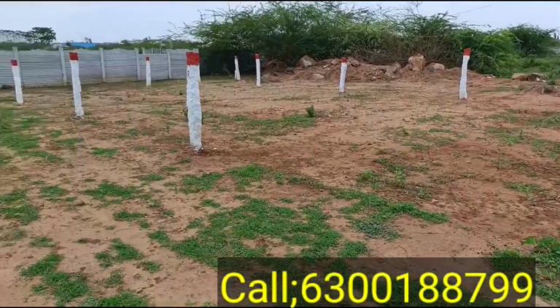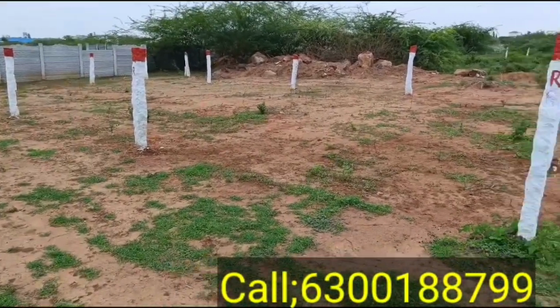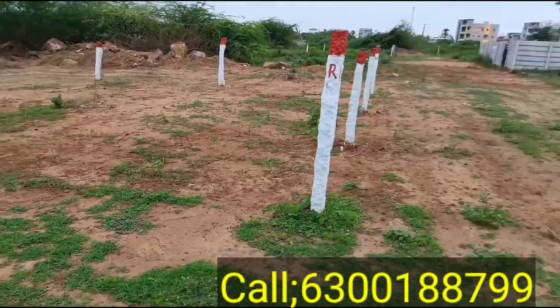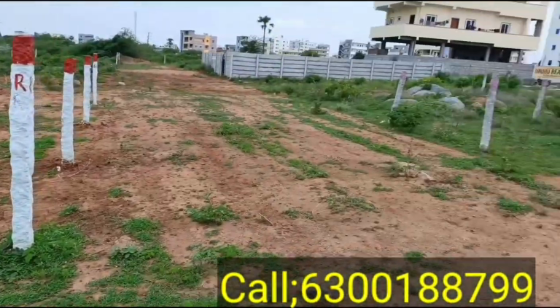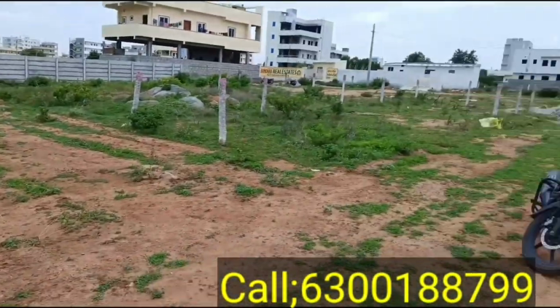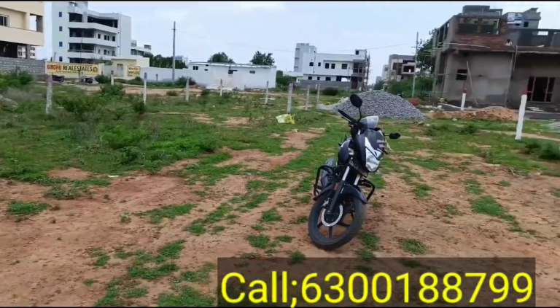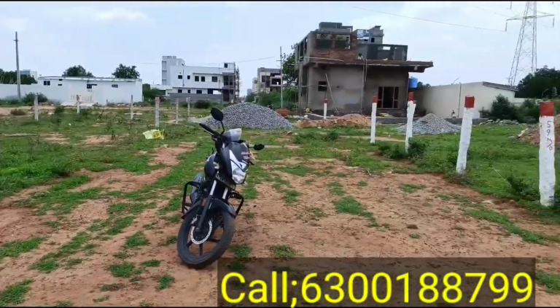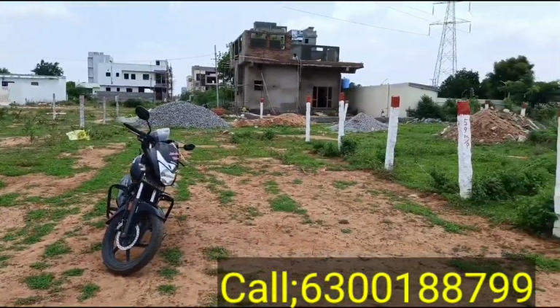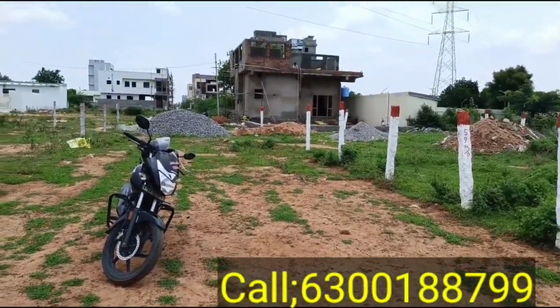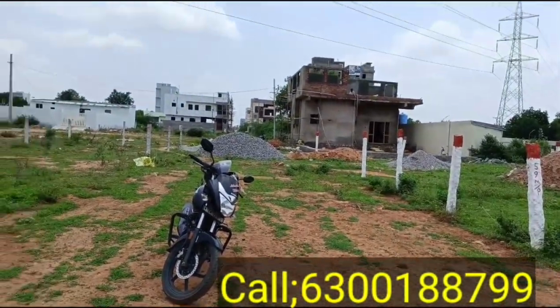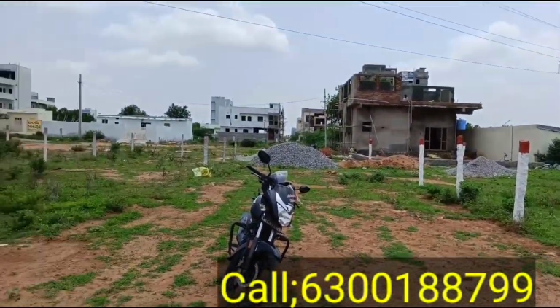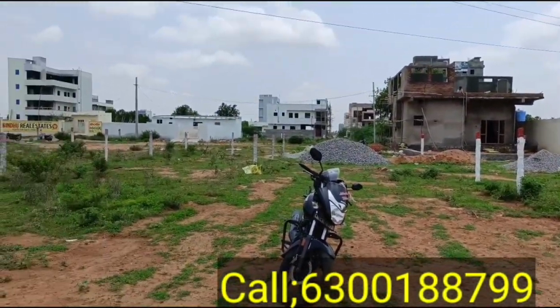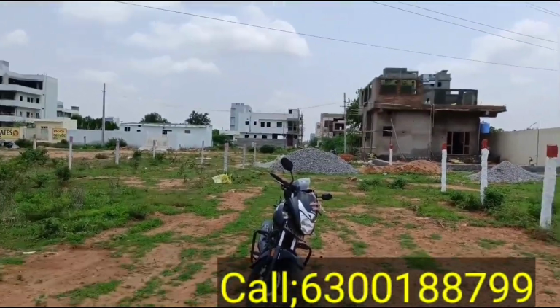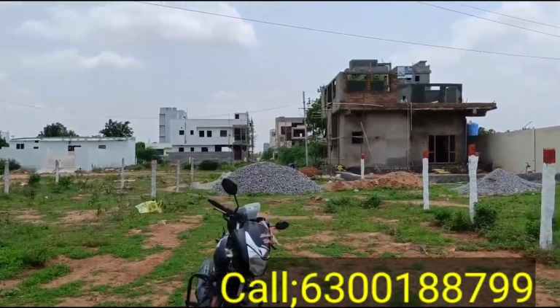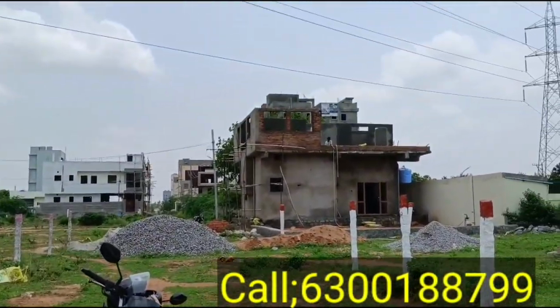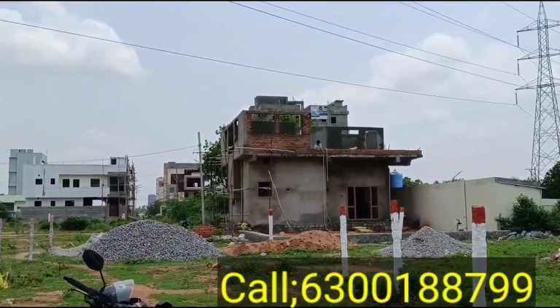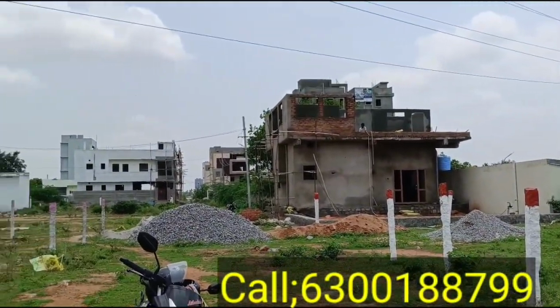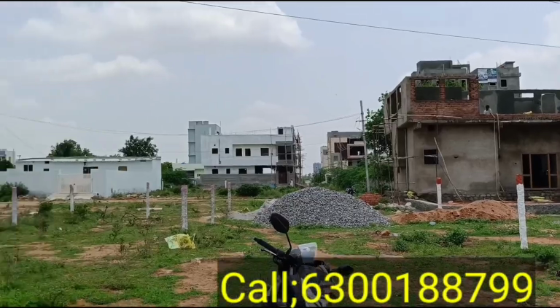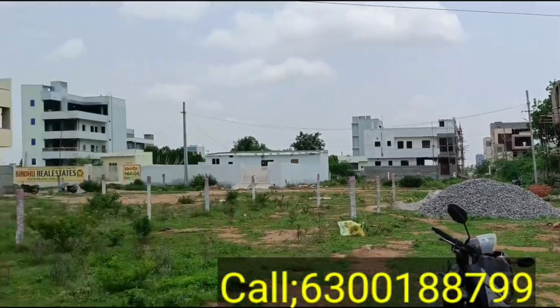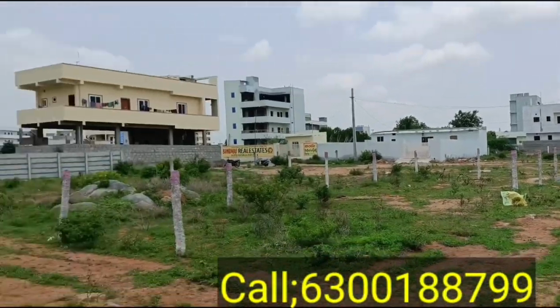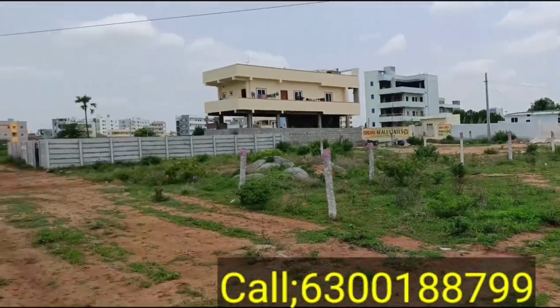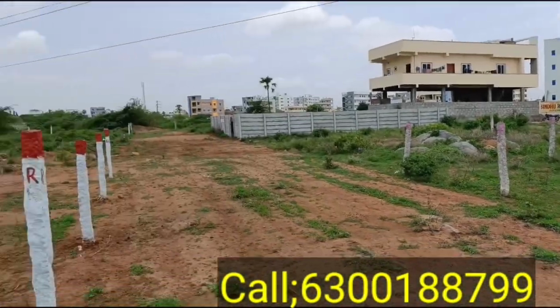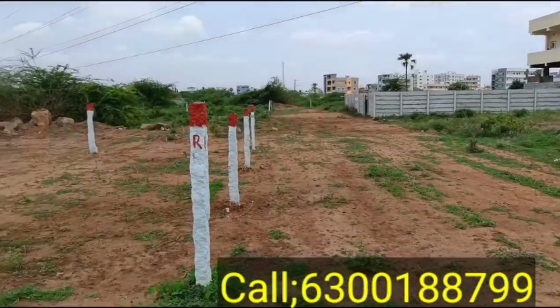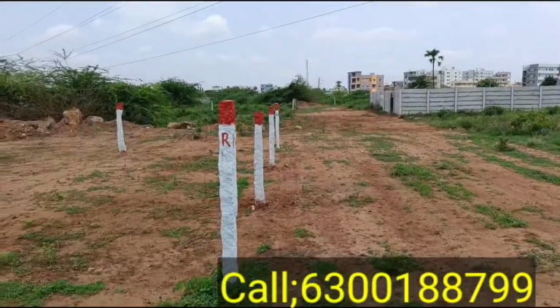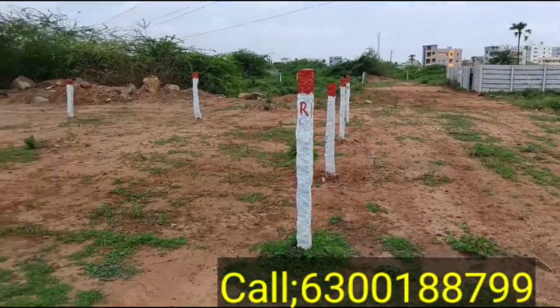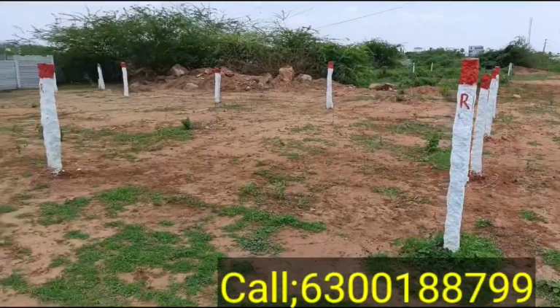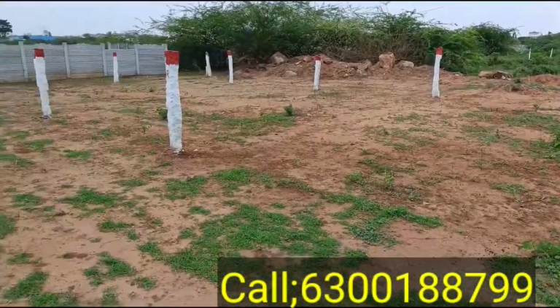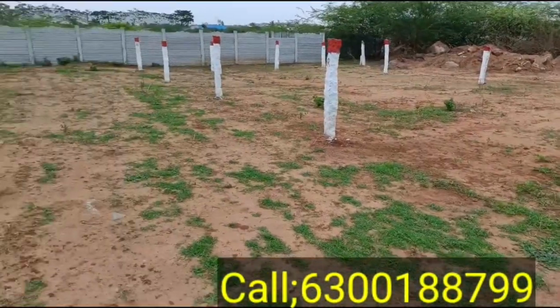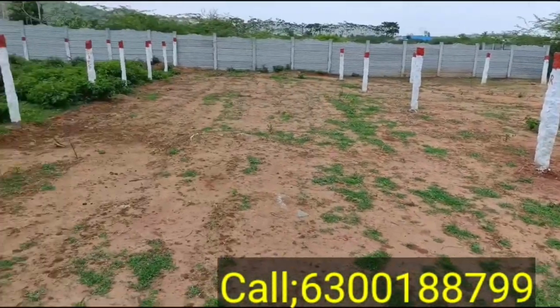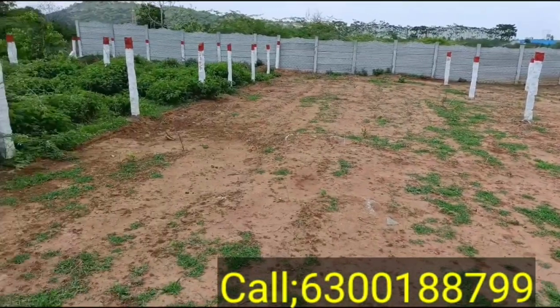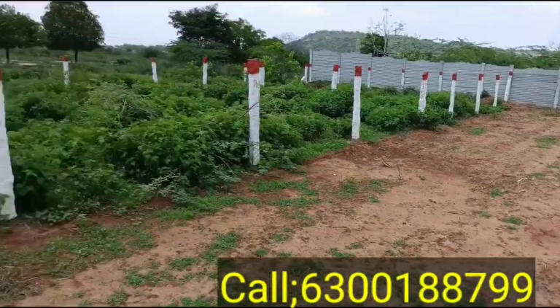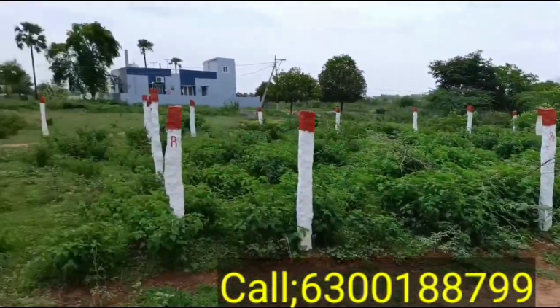There are many houses here. Backside apartments. There is one kilometer distance, and many houses around.